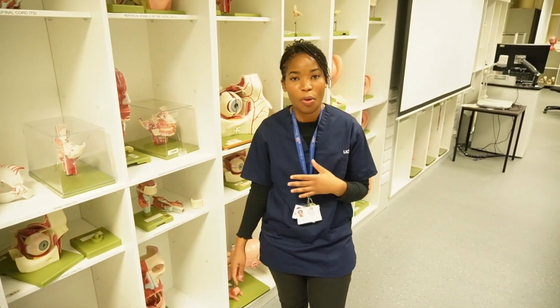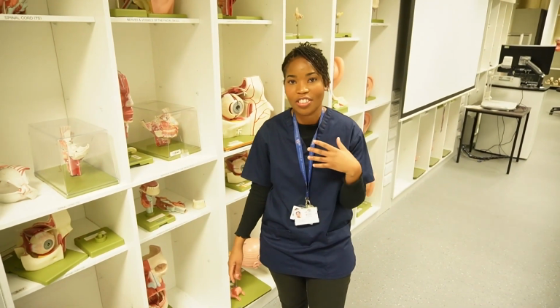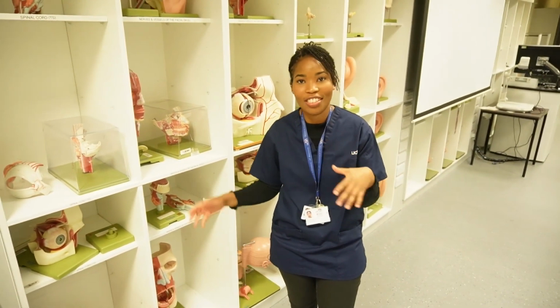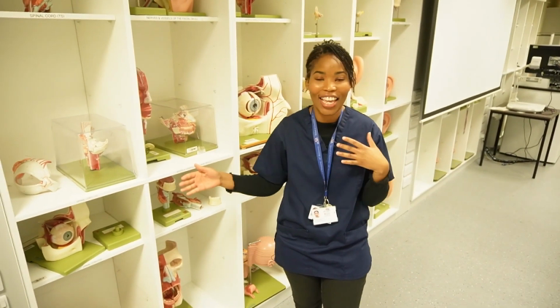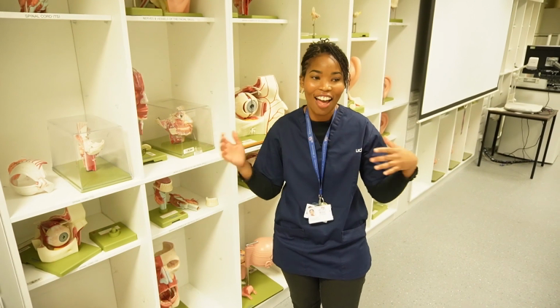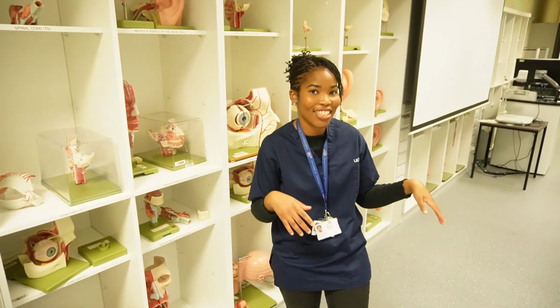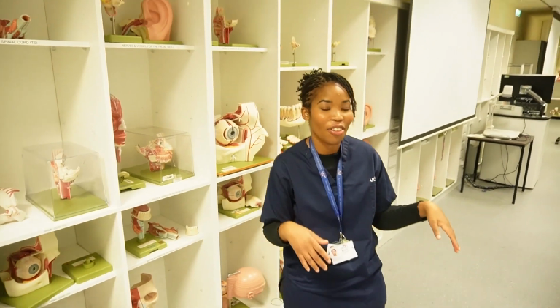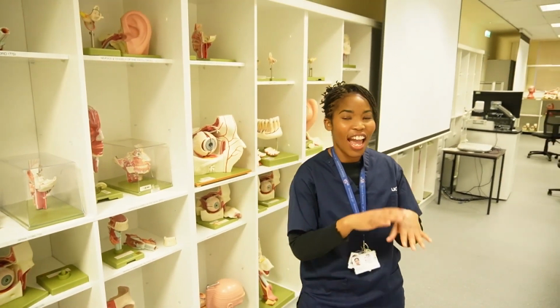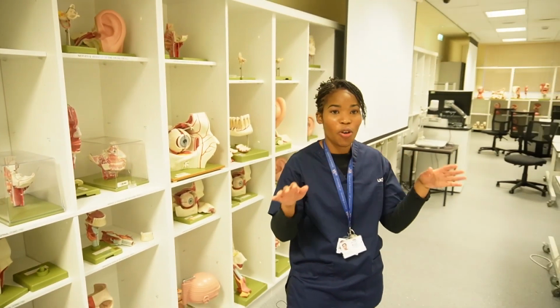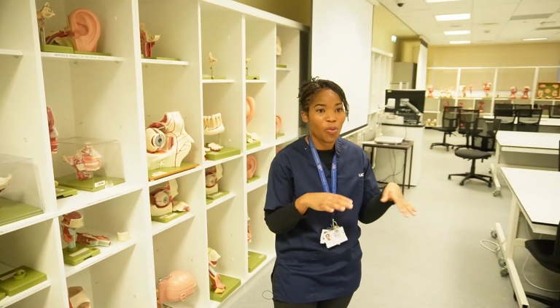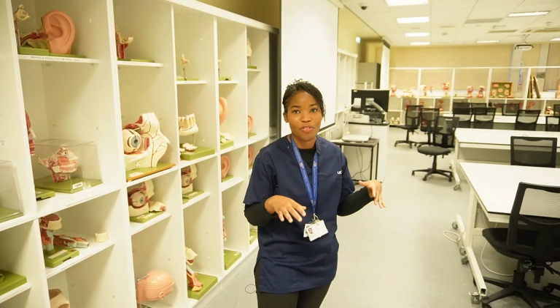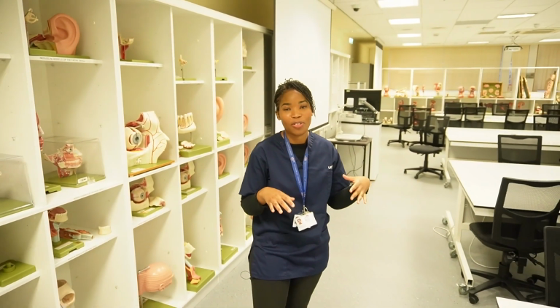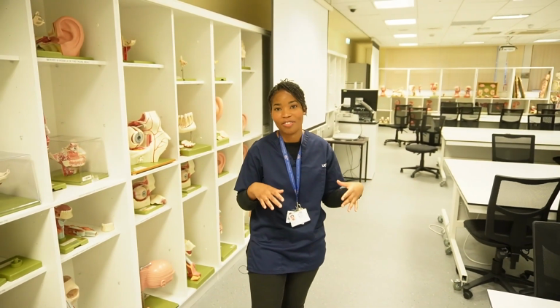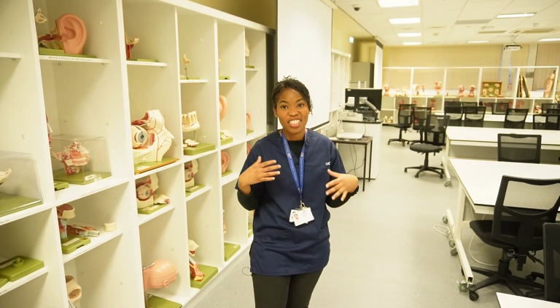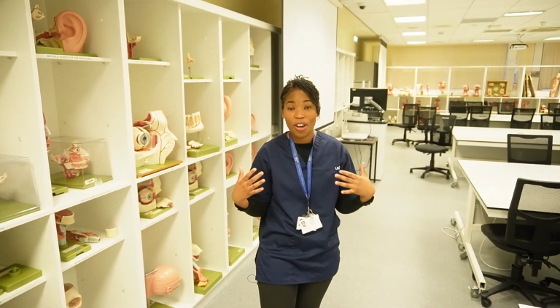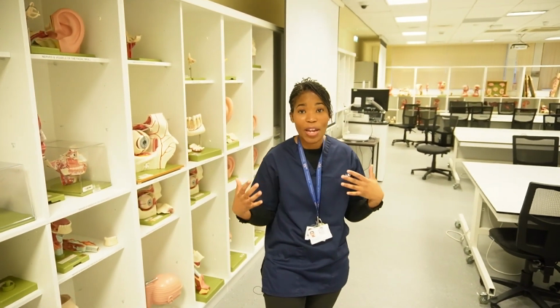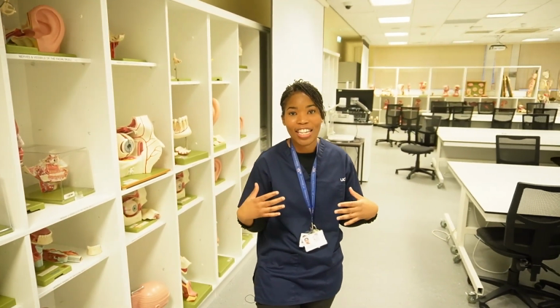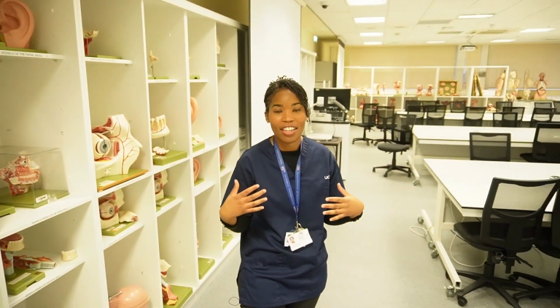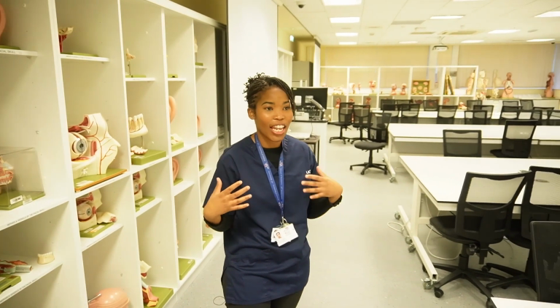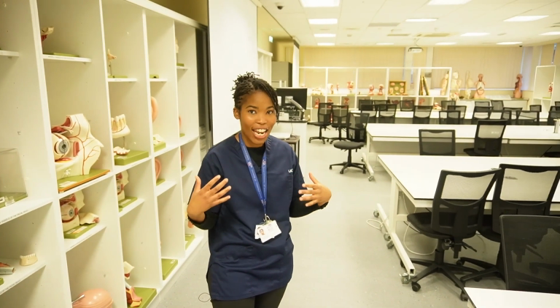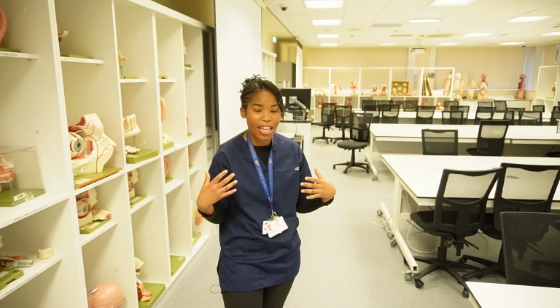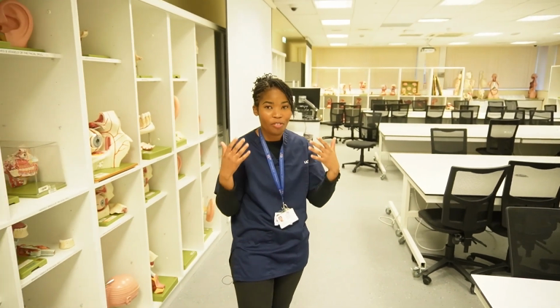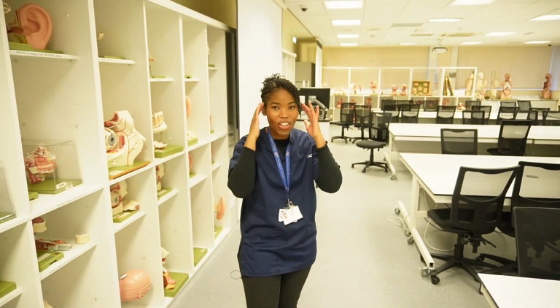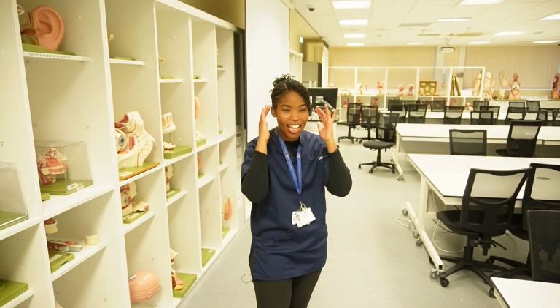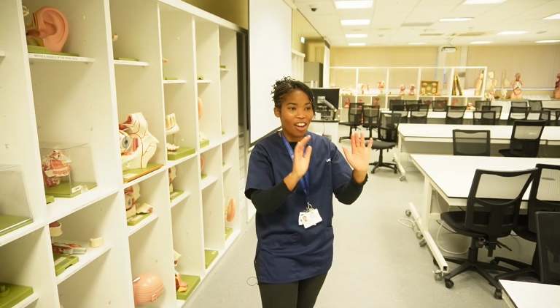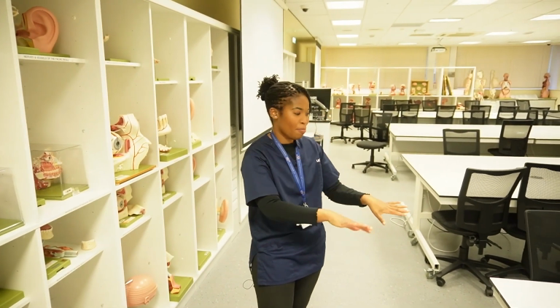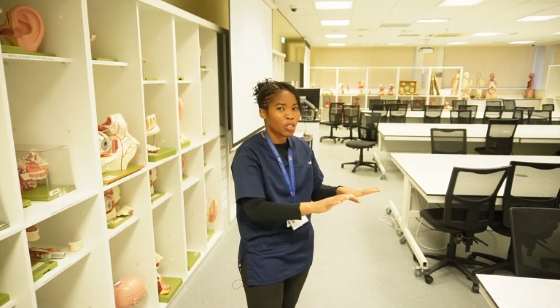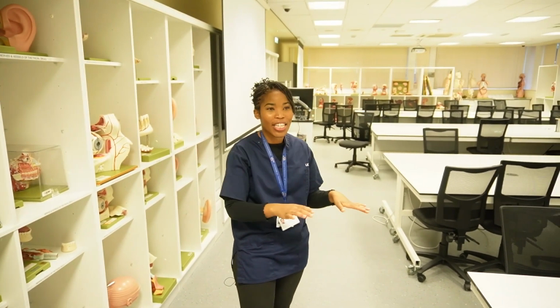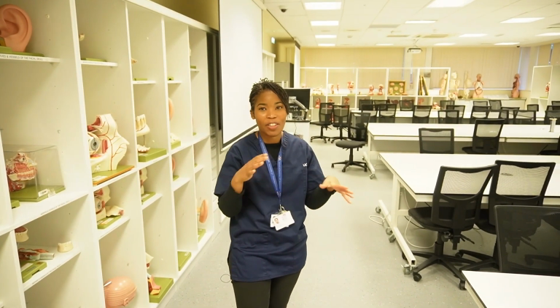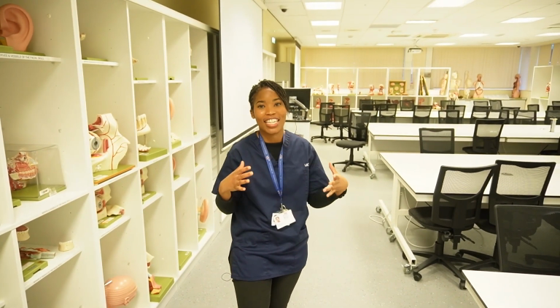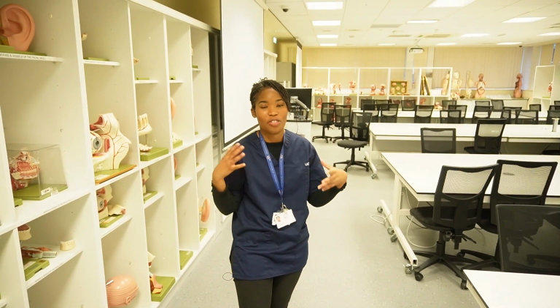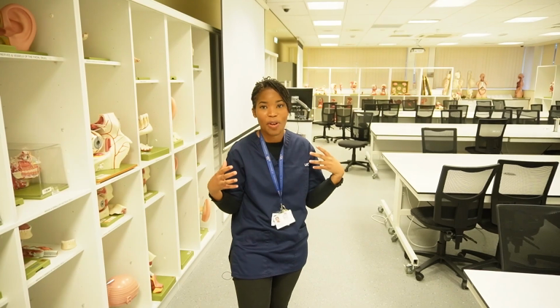What we used to do is just come in here, have a sit down and go through all the different models. It was just a great way to learn. I find with anatomy, I can't really look at it on paper in 2D — it's really great to see it in a 3D way.